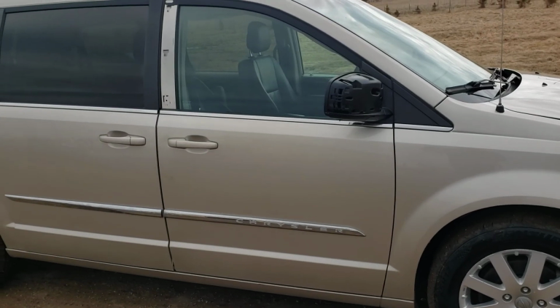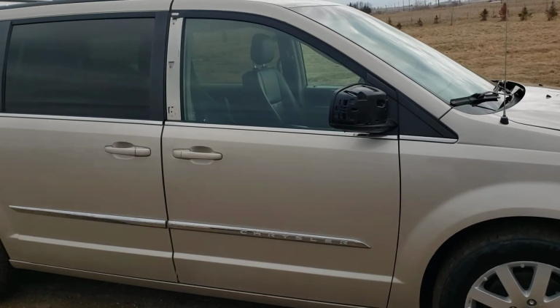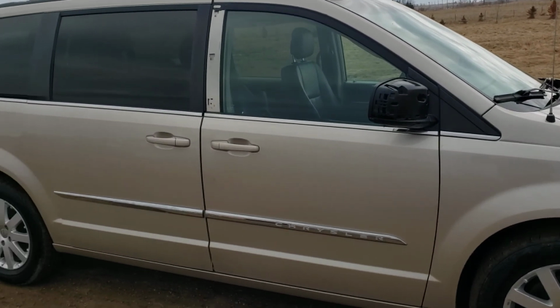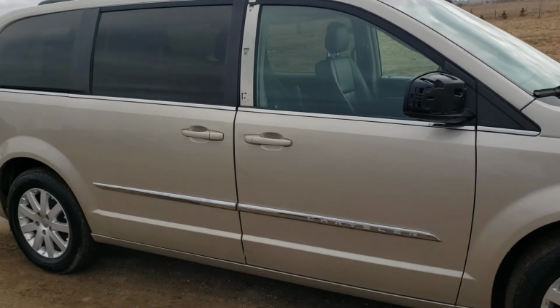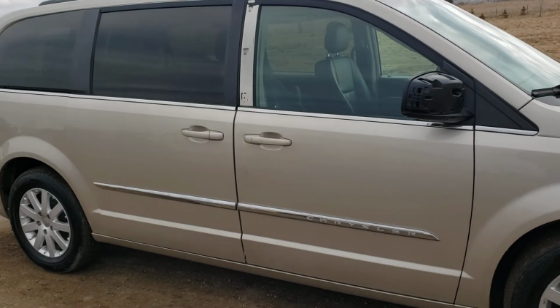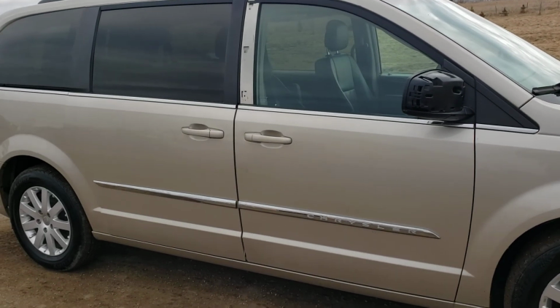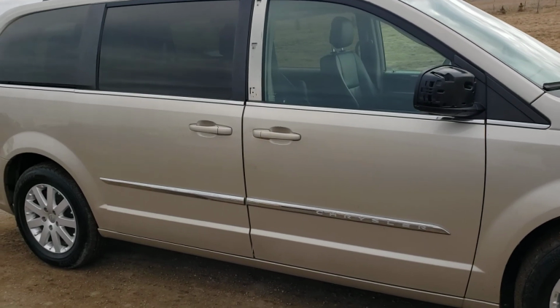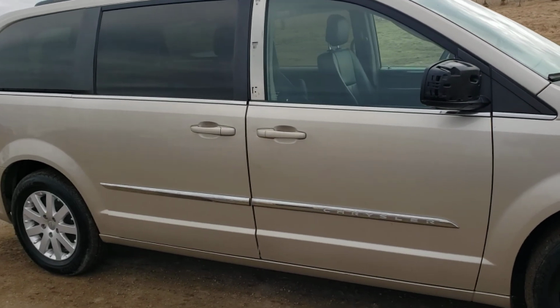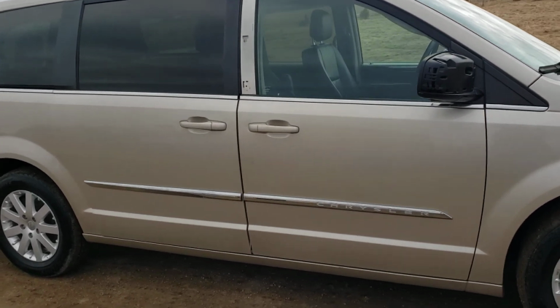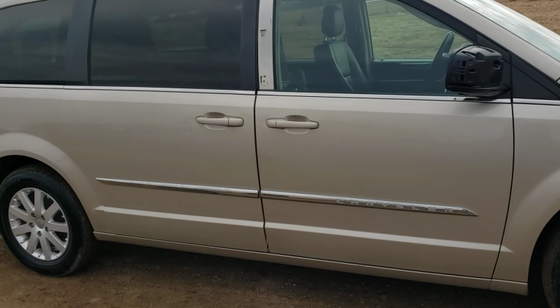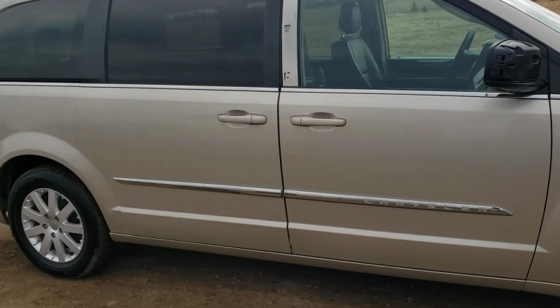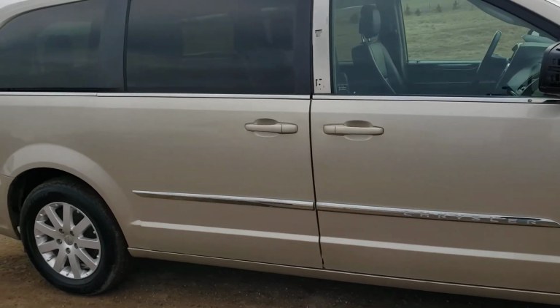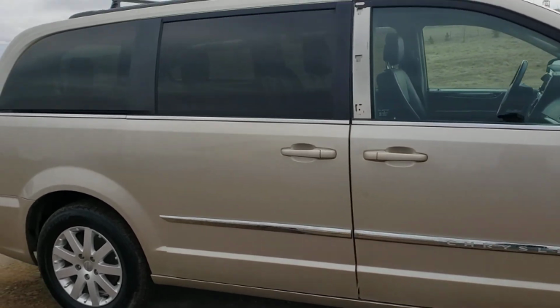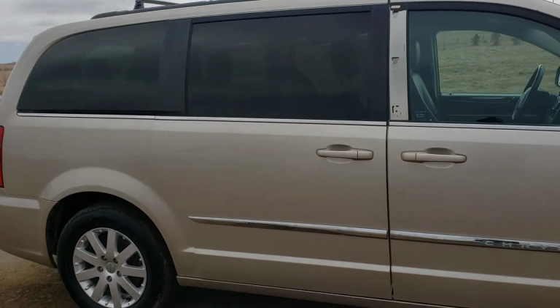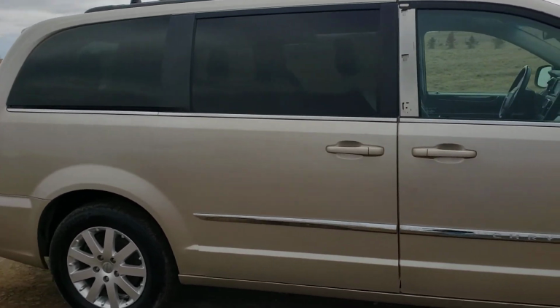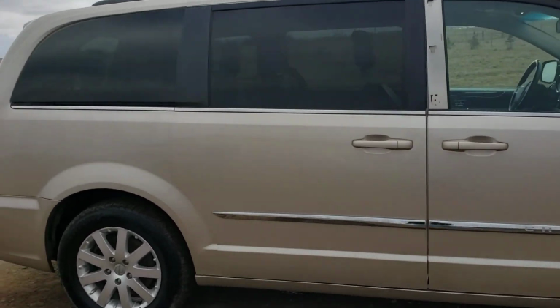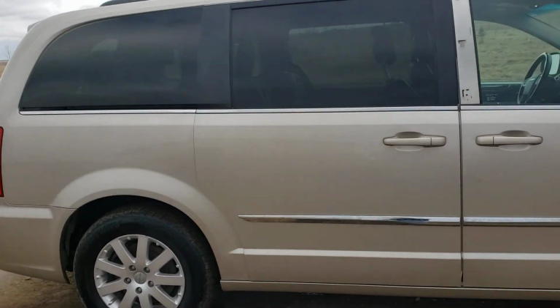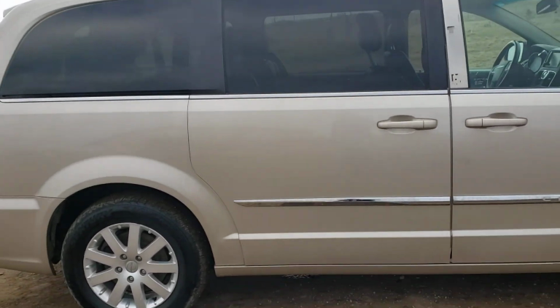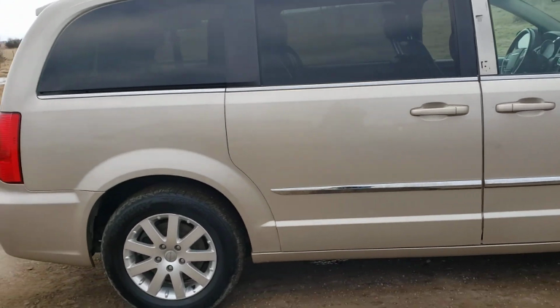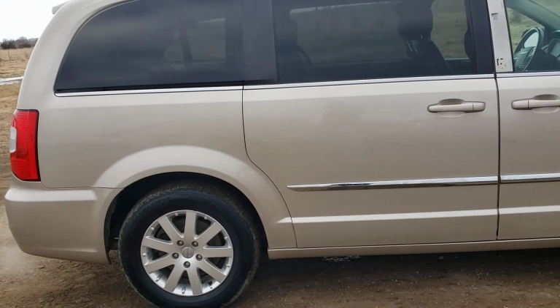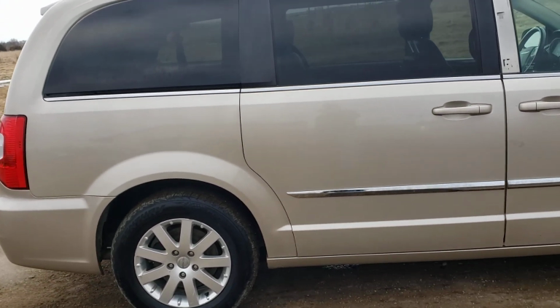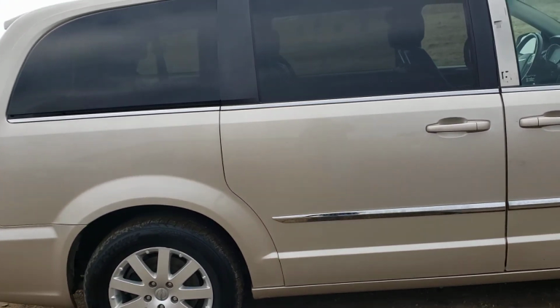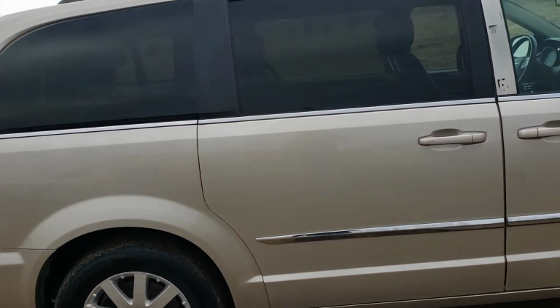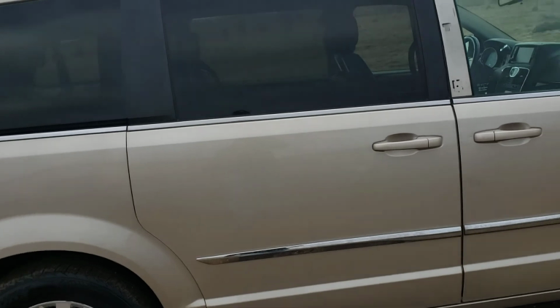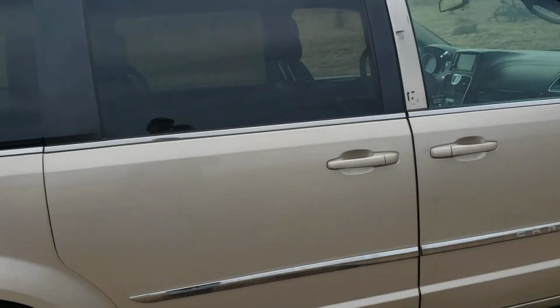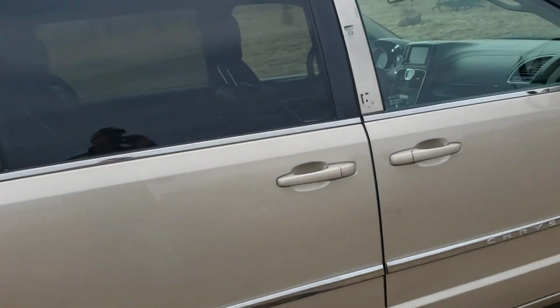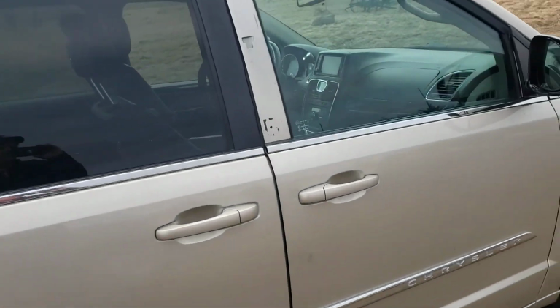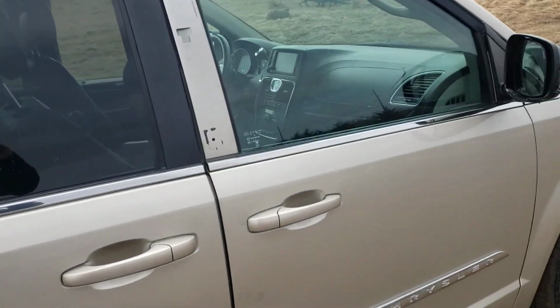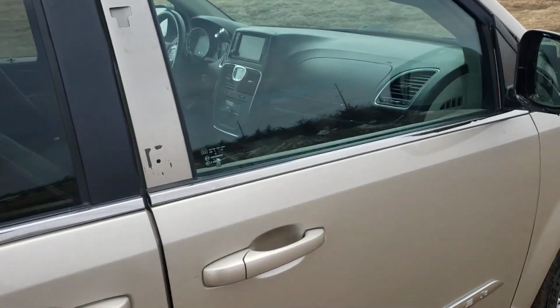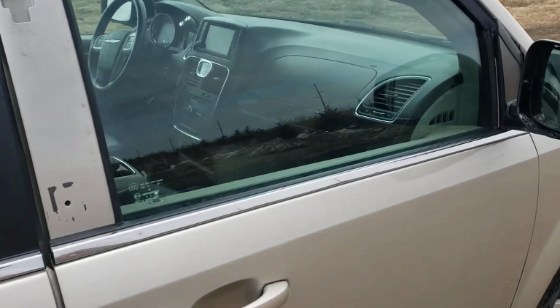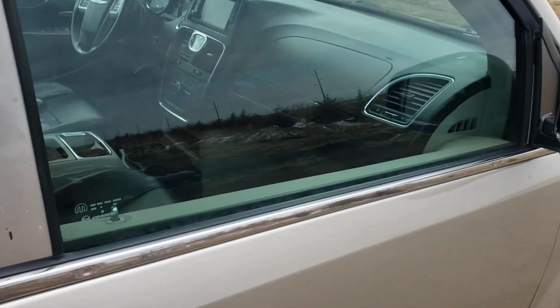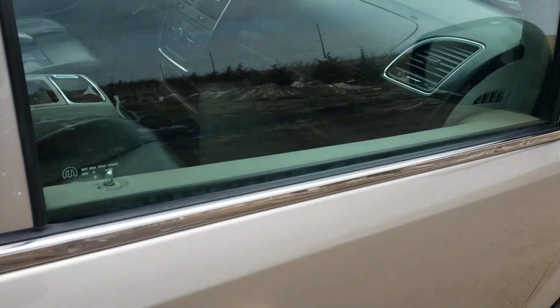Hello, it's Ben Meijer from Meijer Auction Service, showing you a 2014 Chrysler Town & Country minivan coming up at our online-only auction. It's a lender-owned vehicle with about 163,000 miles on it.